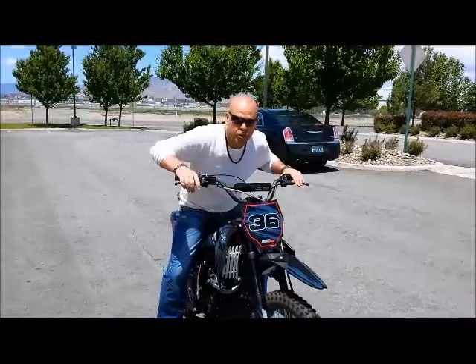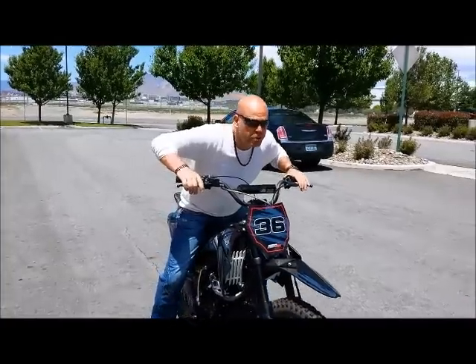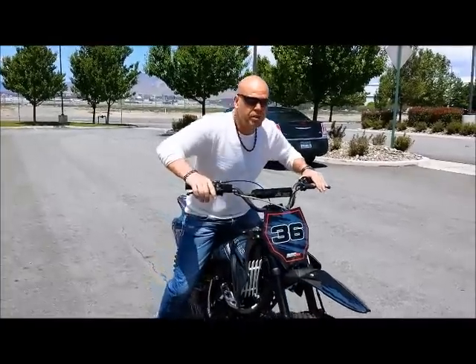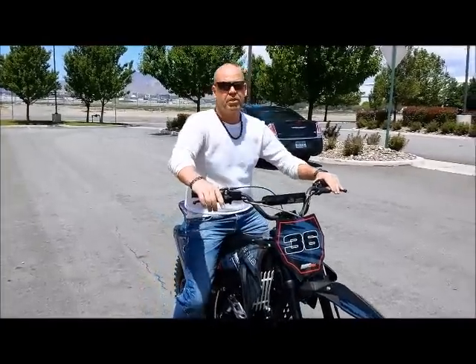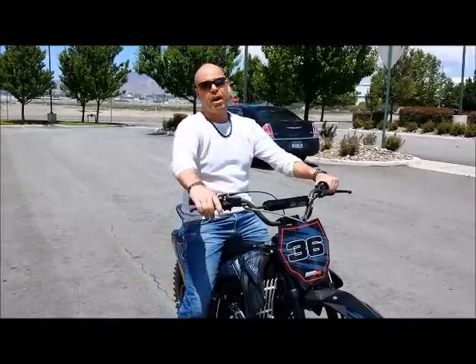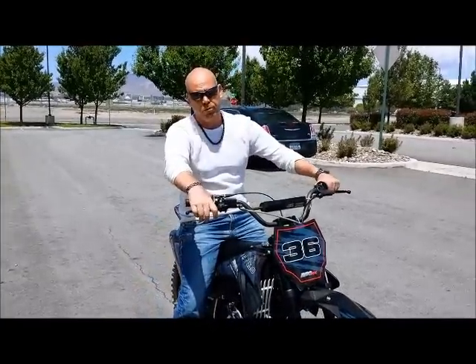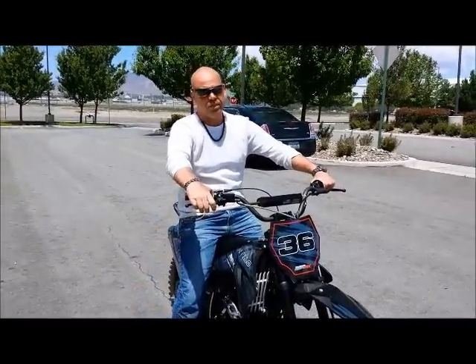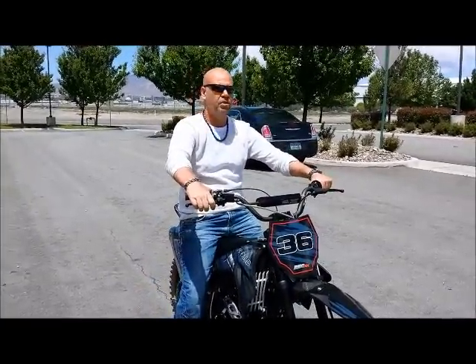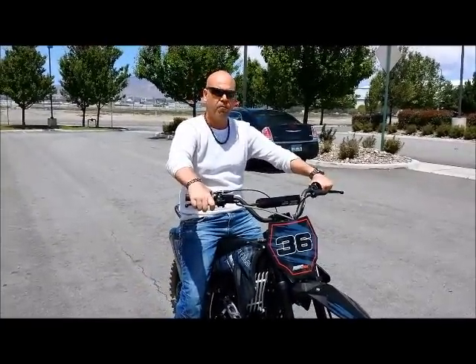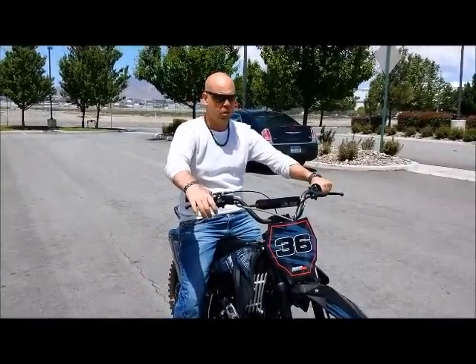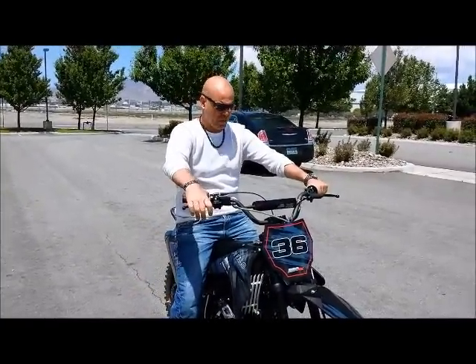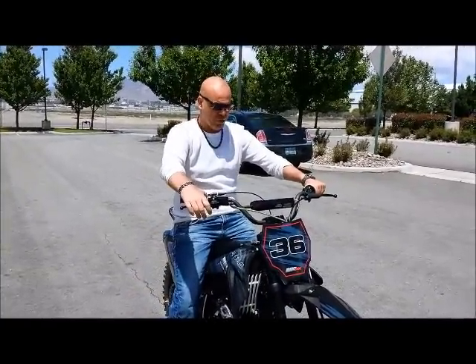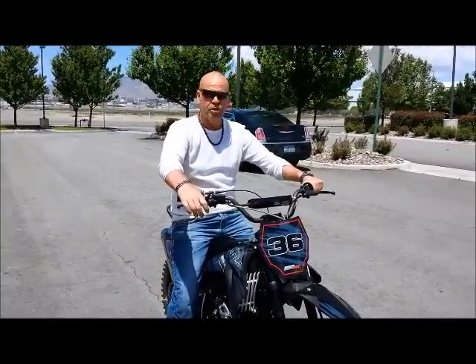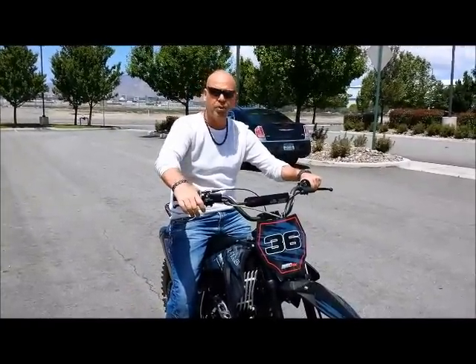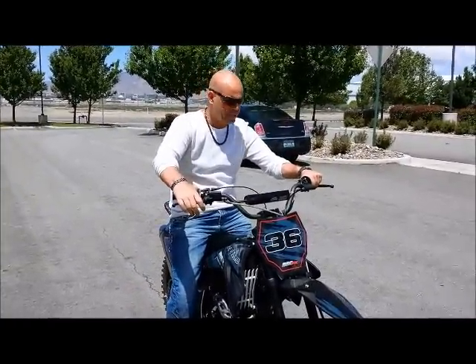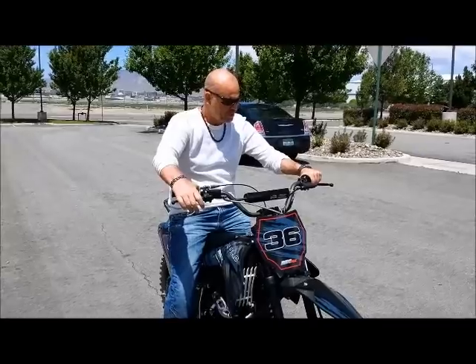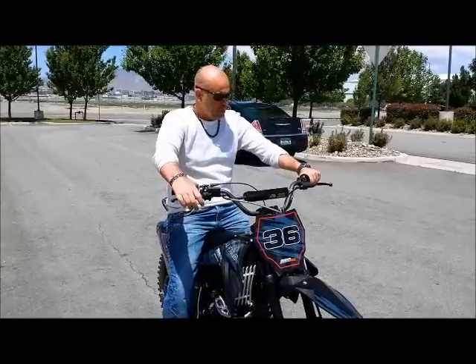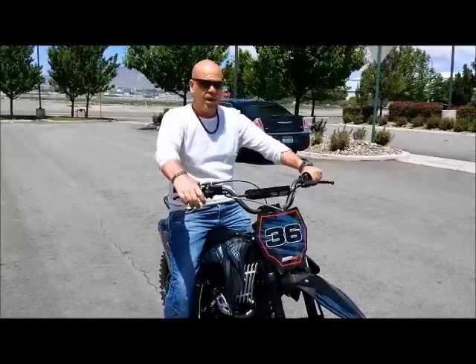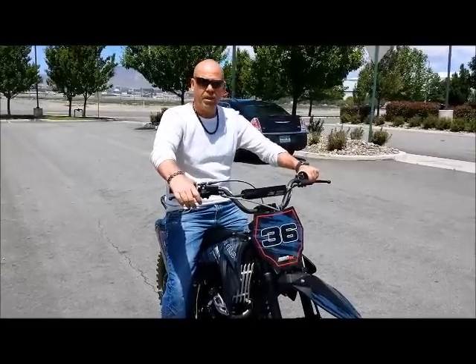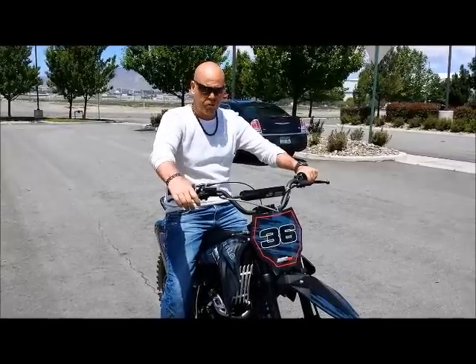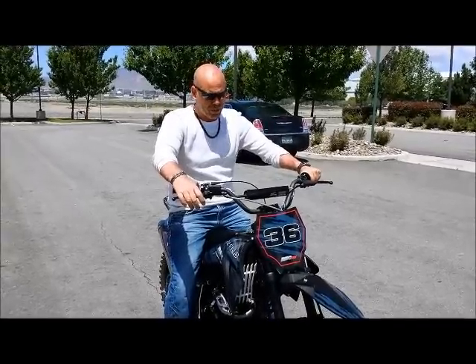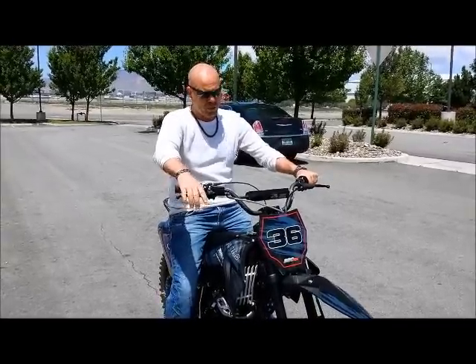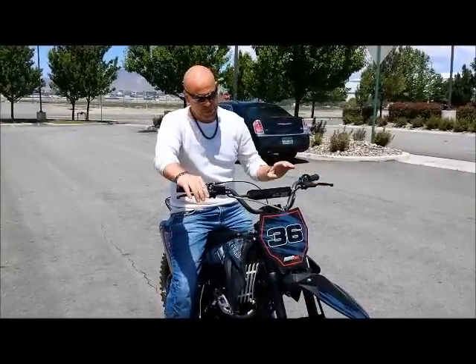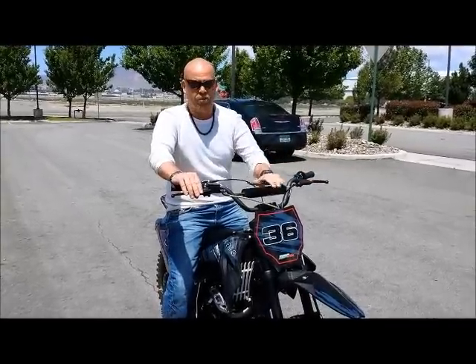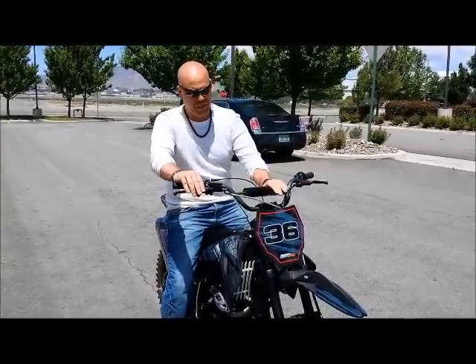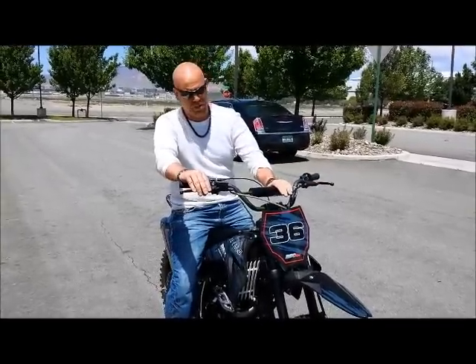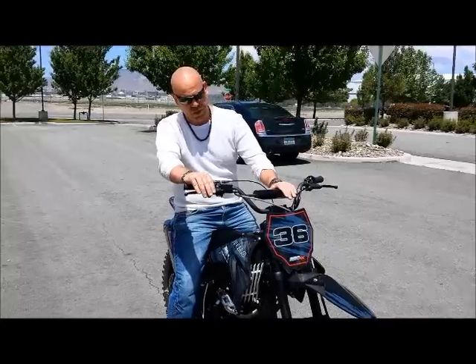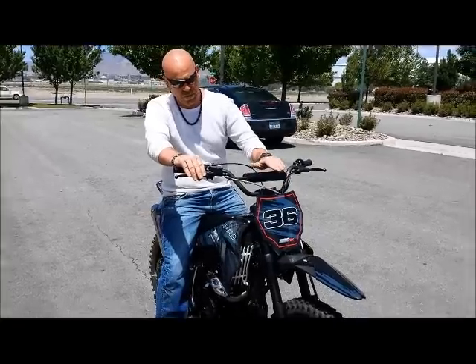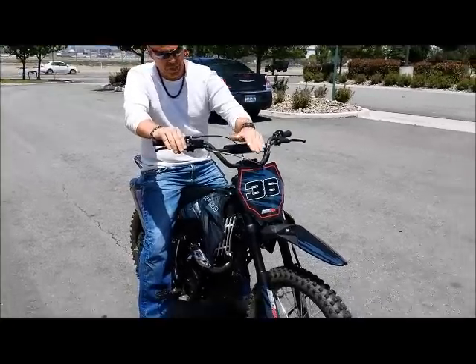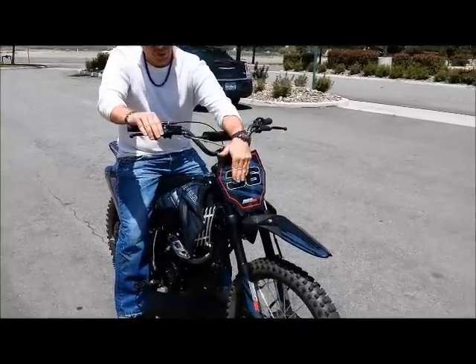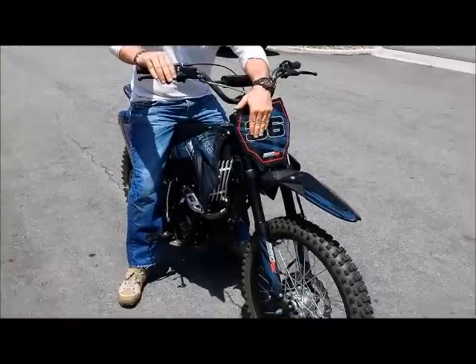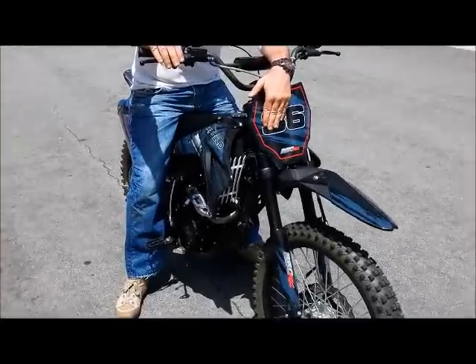New 2015 Apollo 250cc four-stroke dirt bike, a great trail rider, has five-speed manual transmission. What makes this bike unique is the inverted front forks.